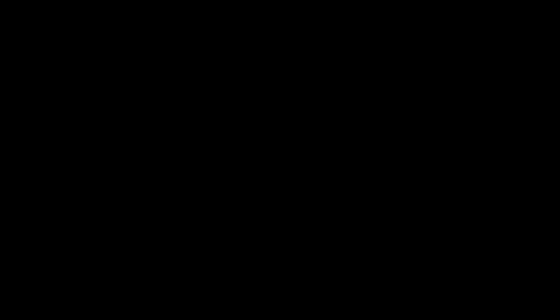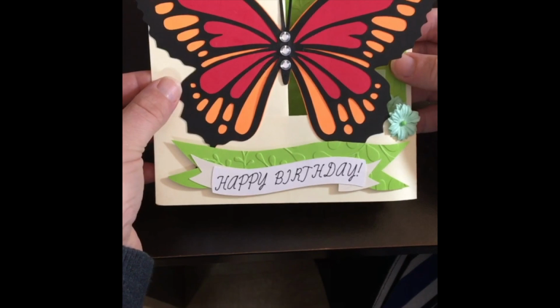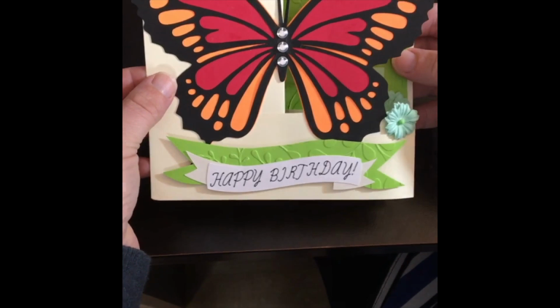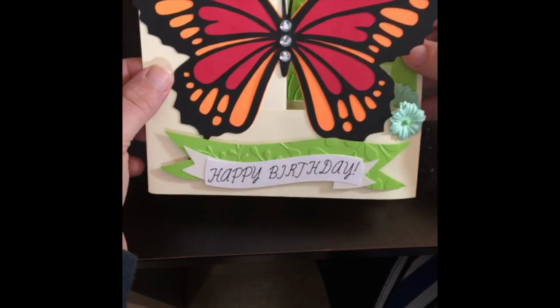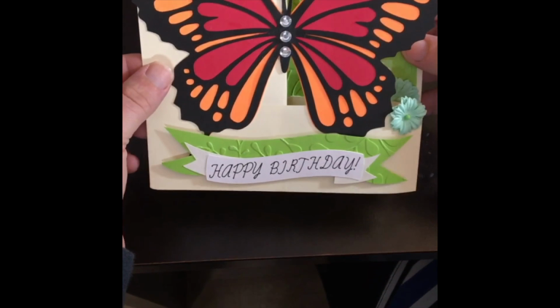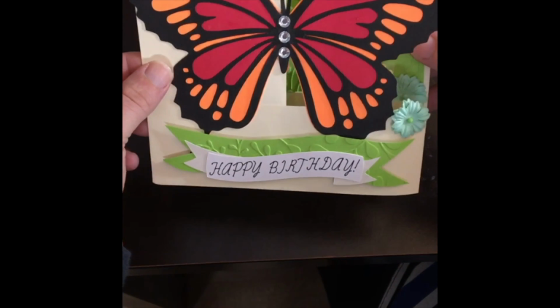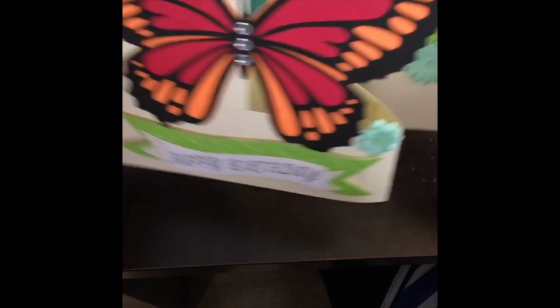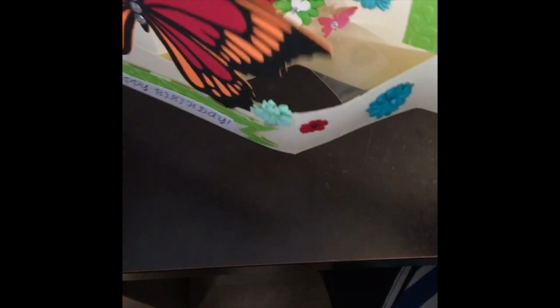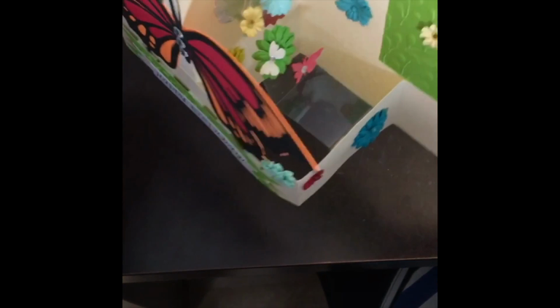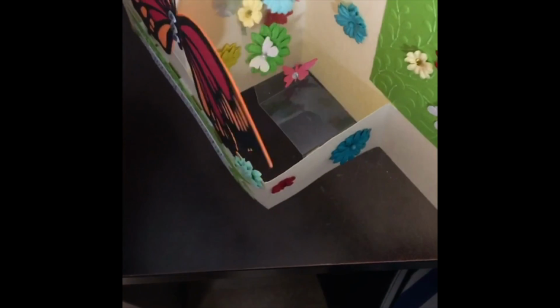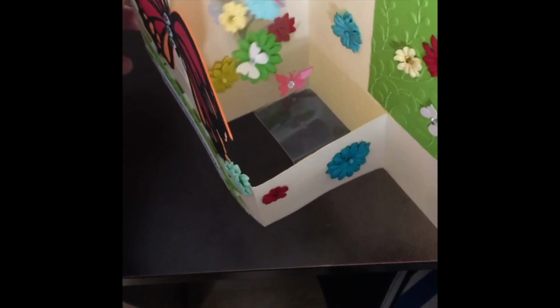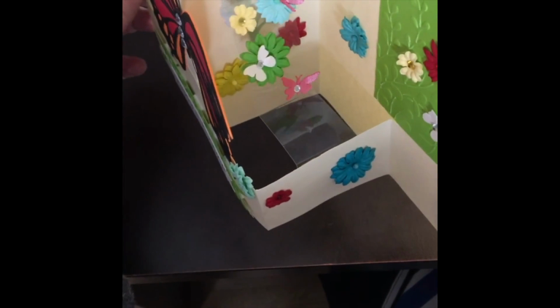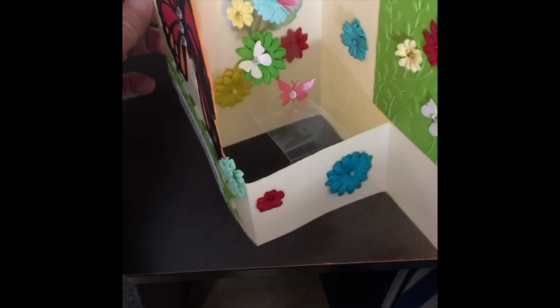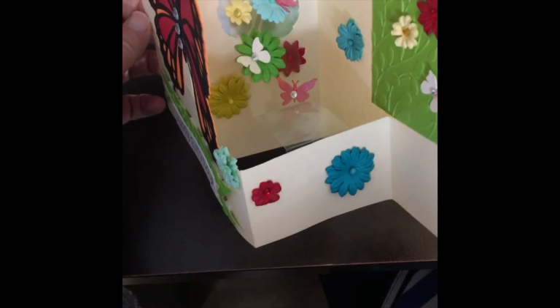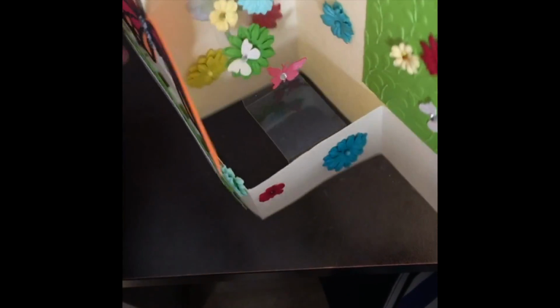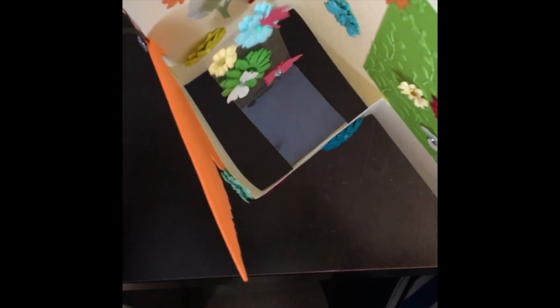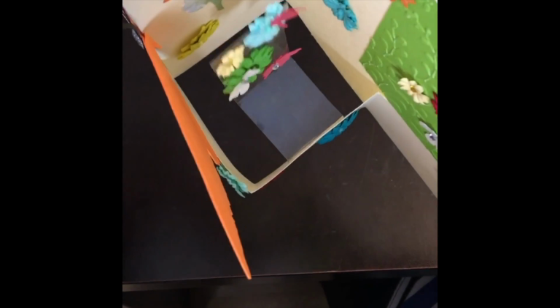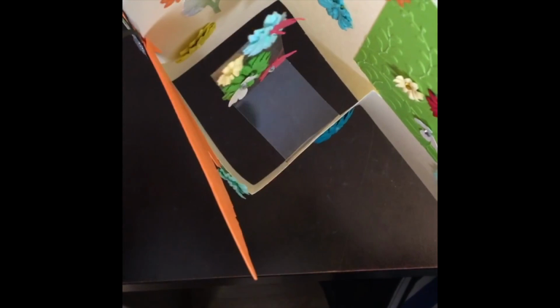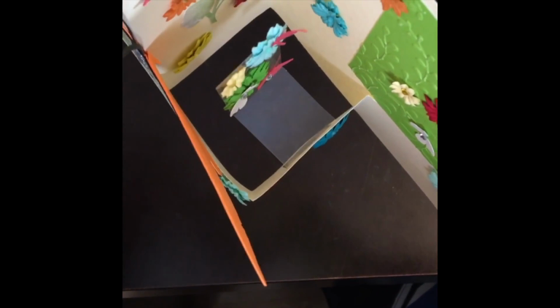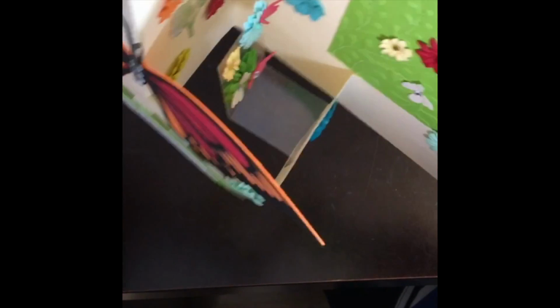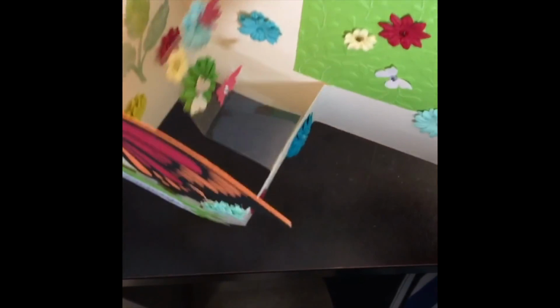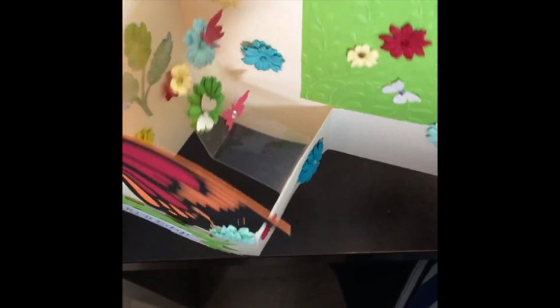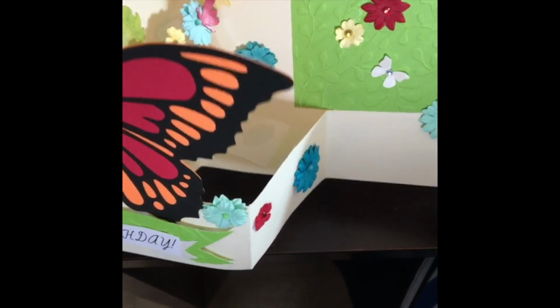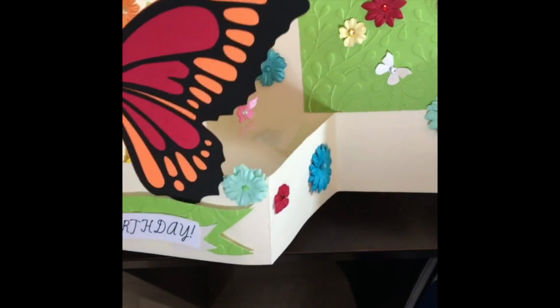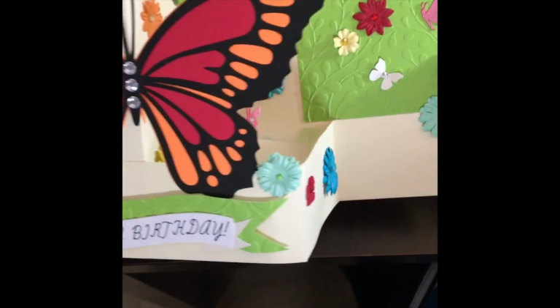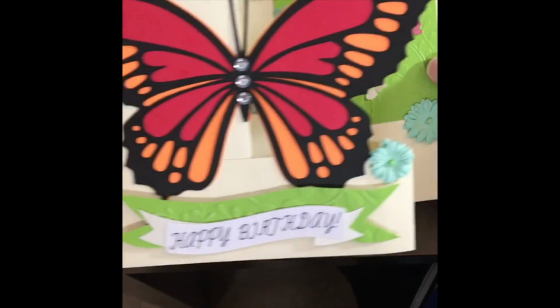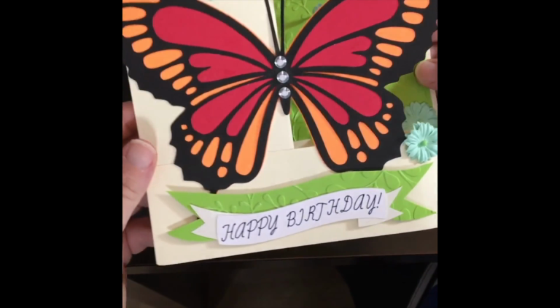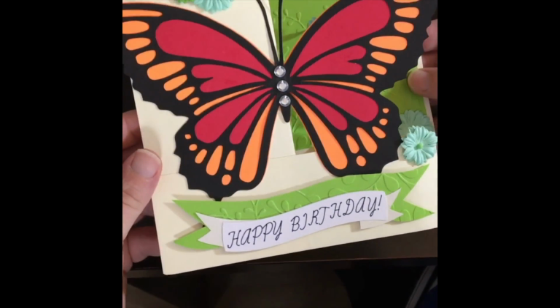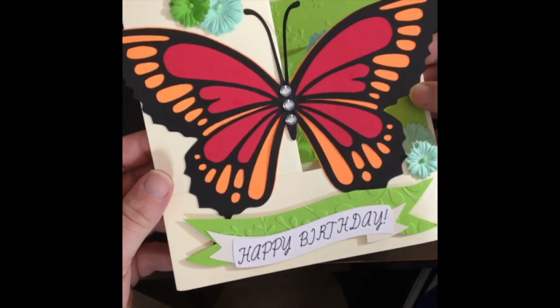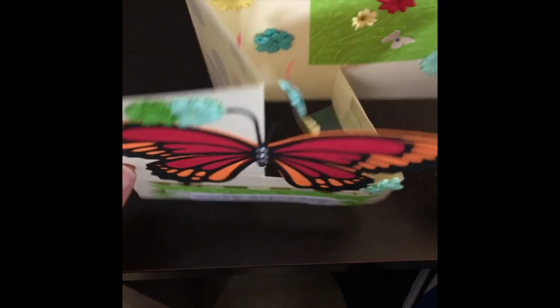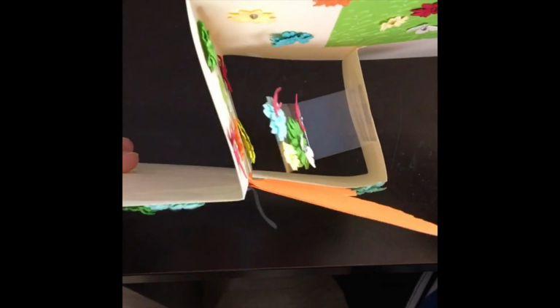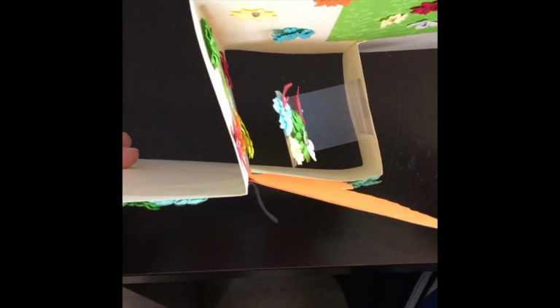Hi everyone, Kat here with a butterfly birthday card I did. This is a really easy way to do a pop-up card. It's just adding an extra piece of card at the bottom there and then decorating that, and it folds flat and pops out where you want.